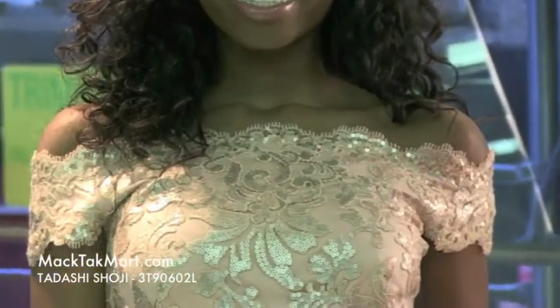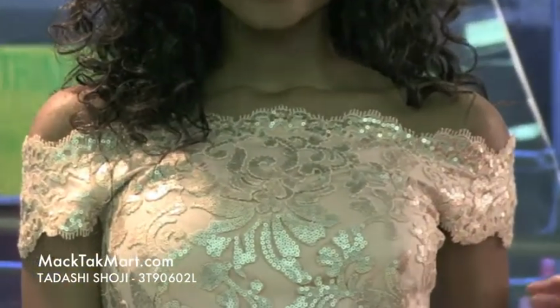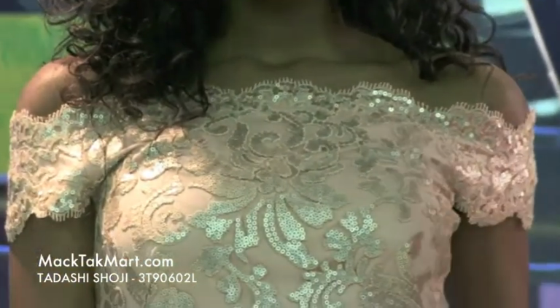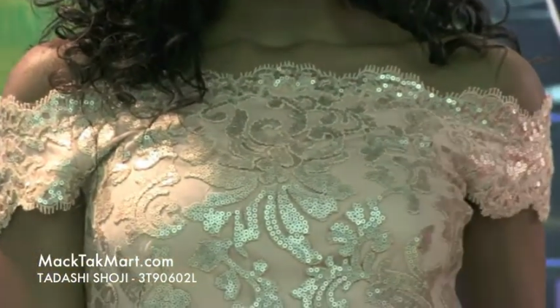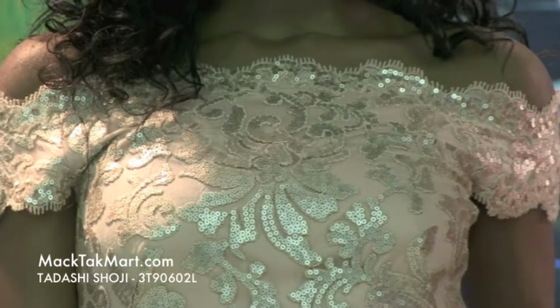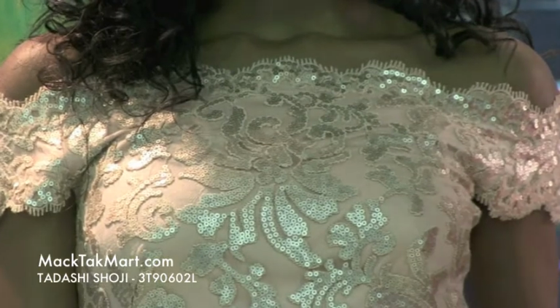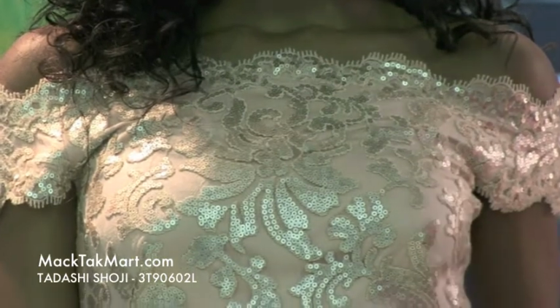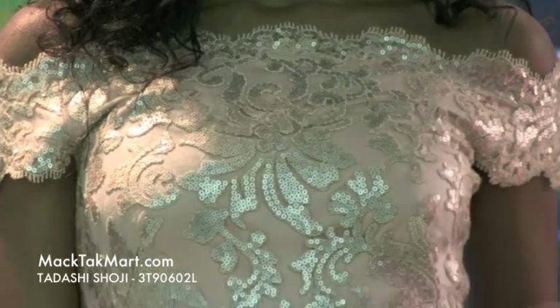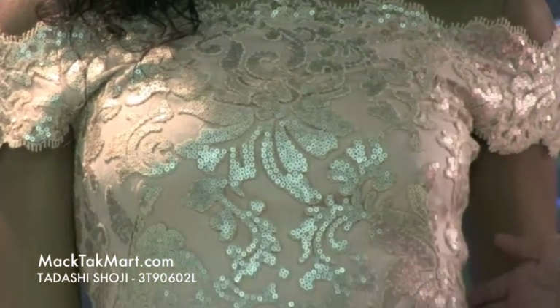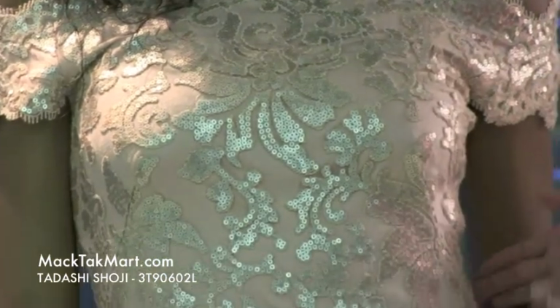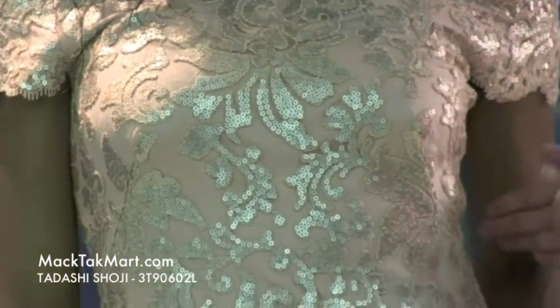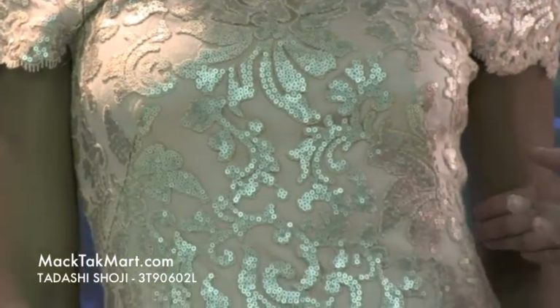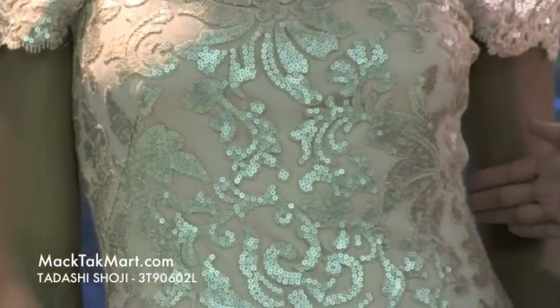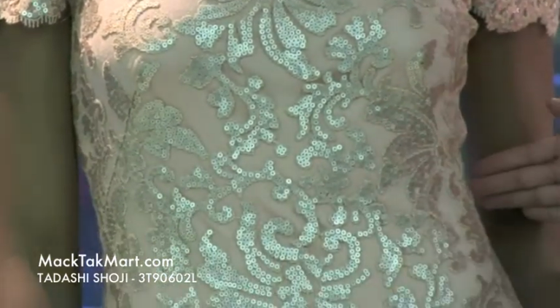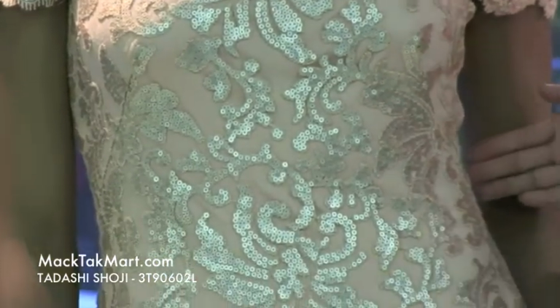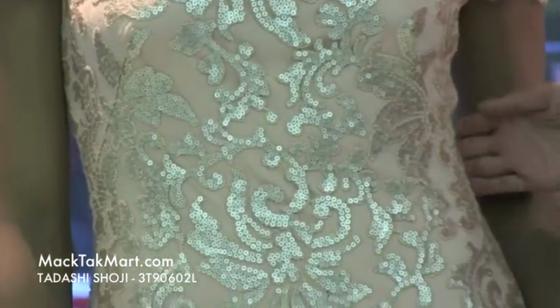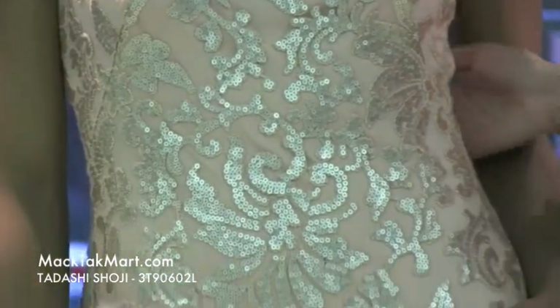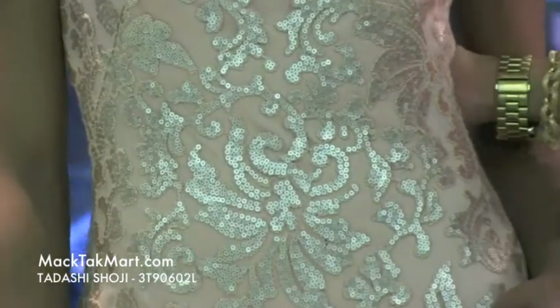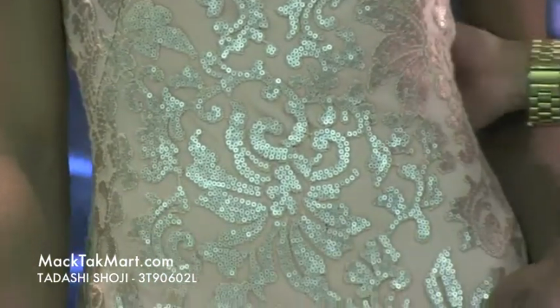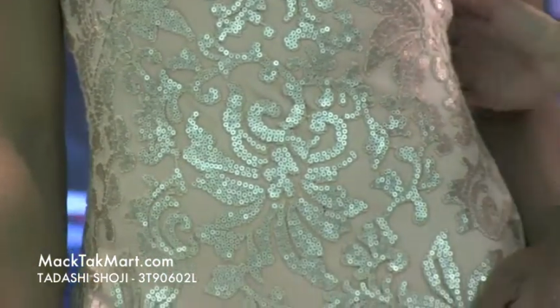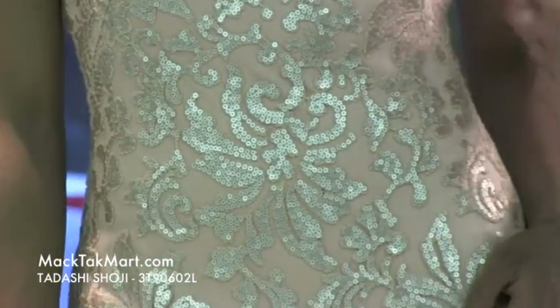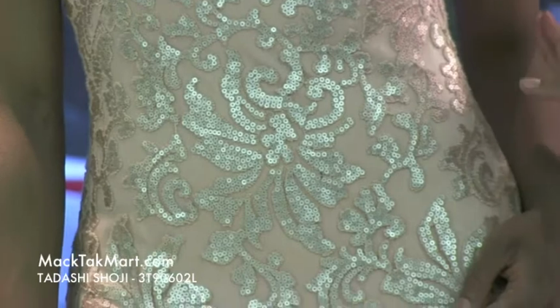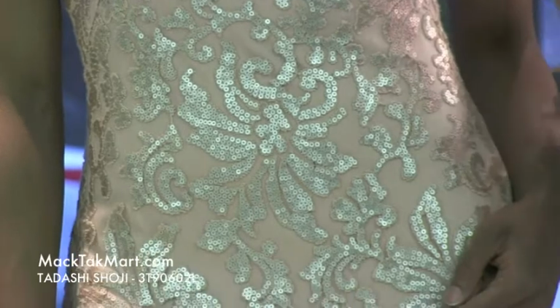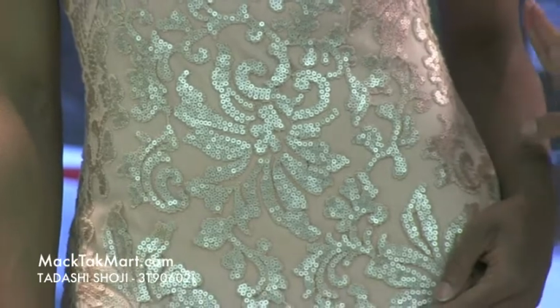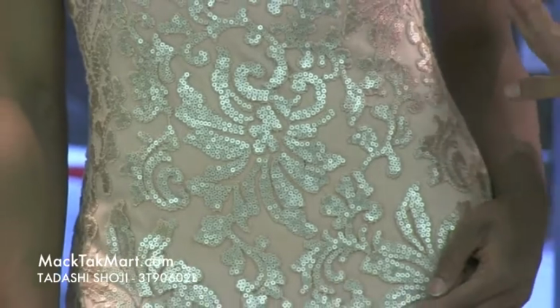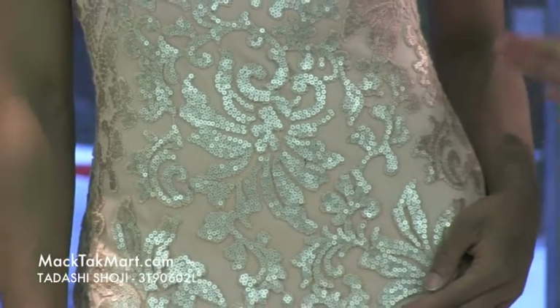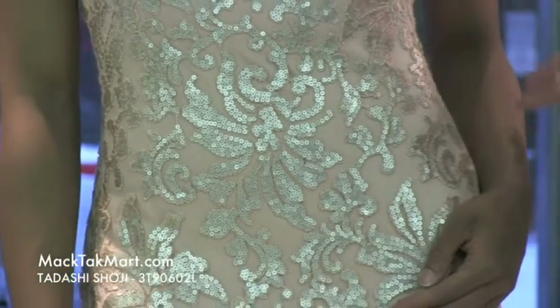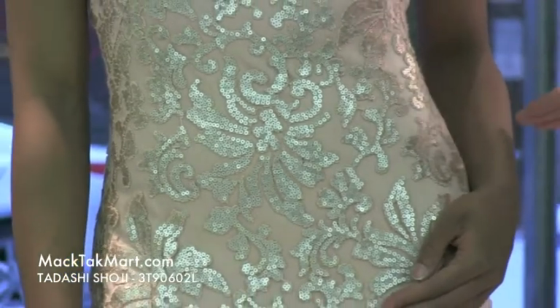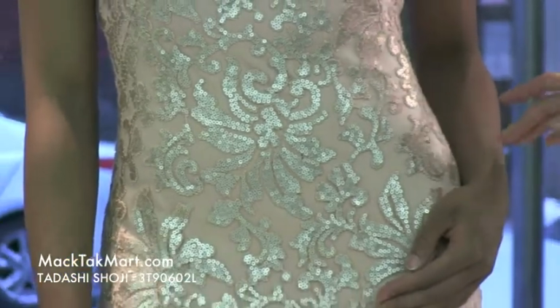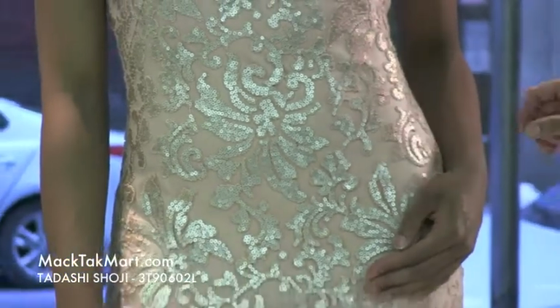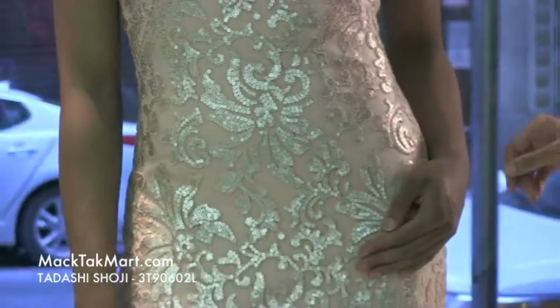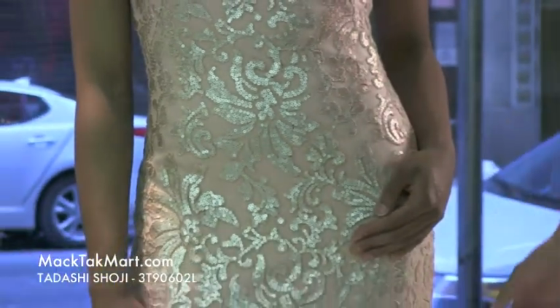This garment is absolutely gorgeous. If you have a curvier, more feminine shape, then this is definitely going to accentuate your curves, giving you the Jessica Rabbit hourglass effect.